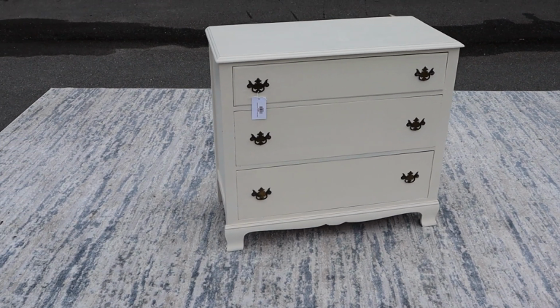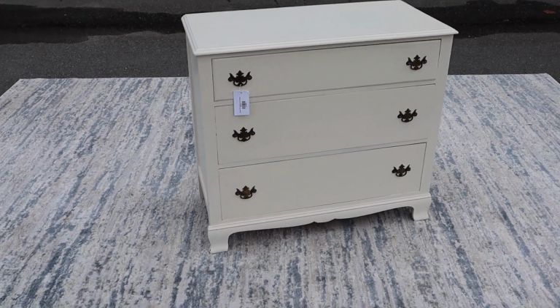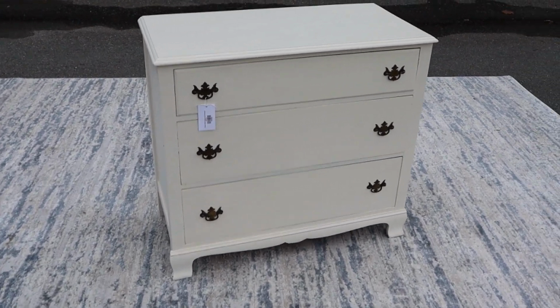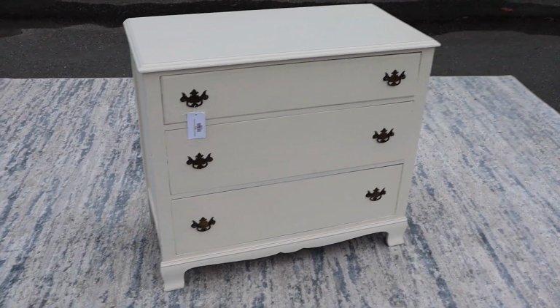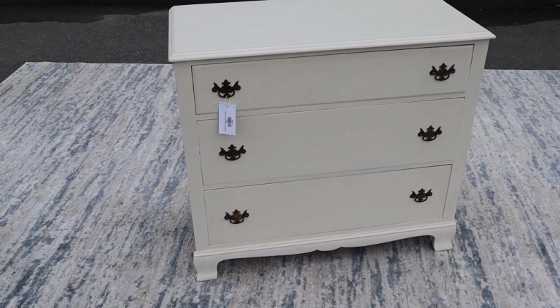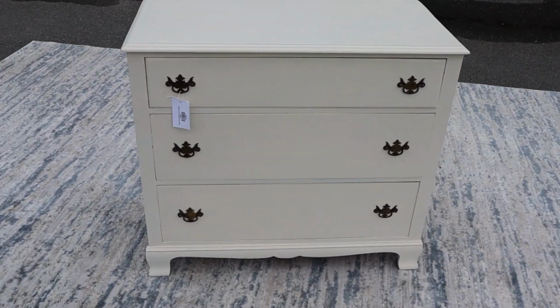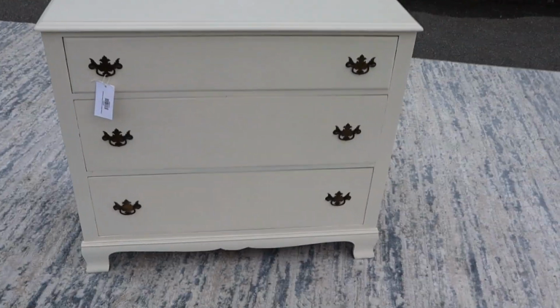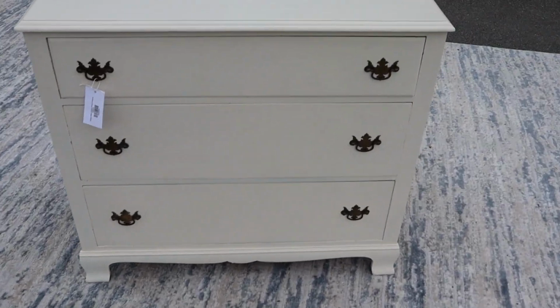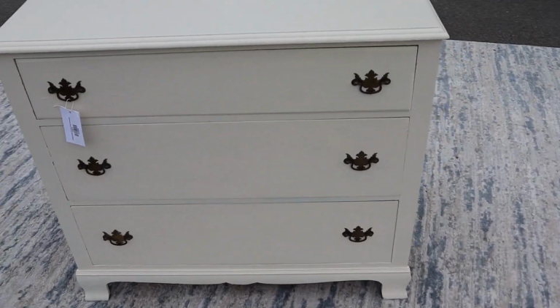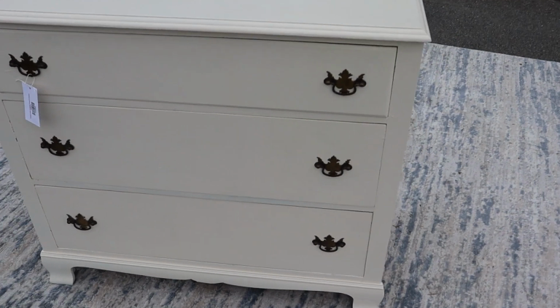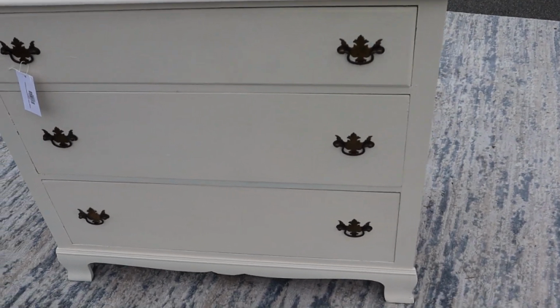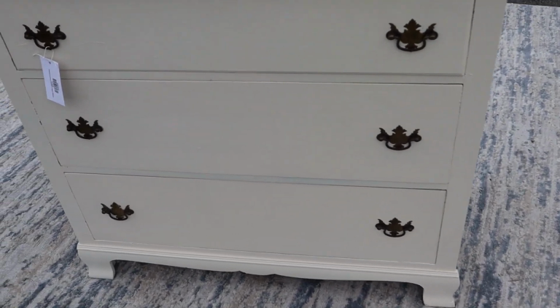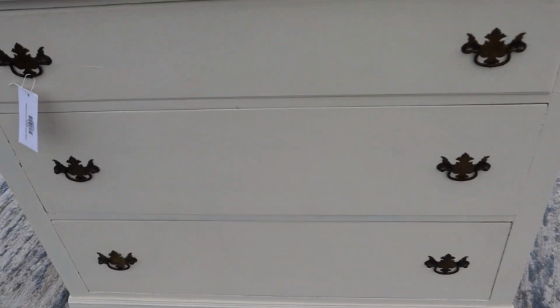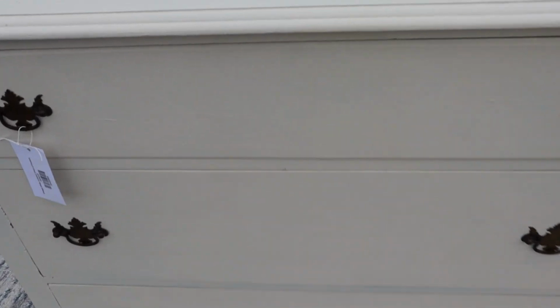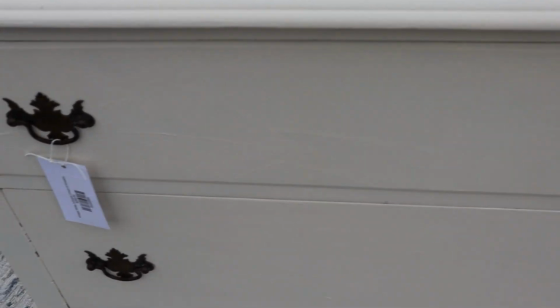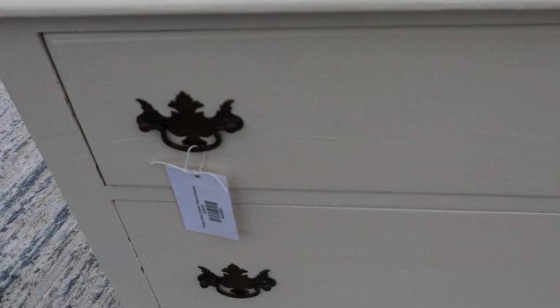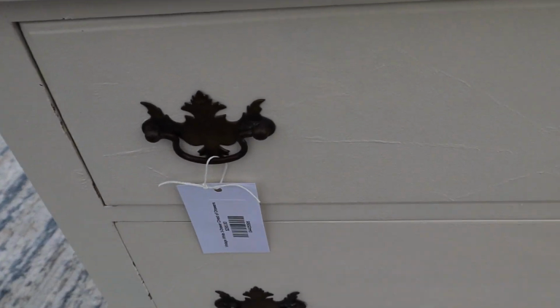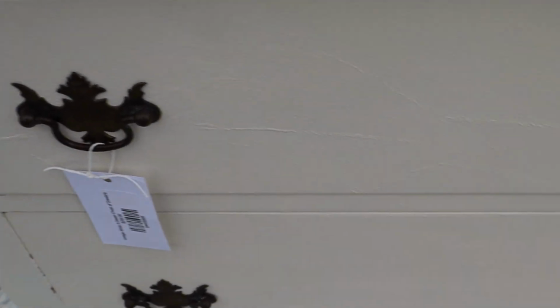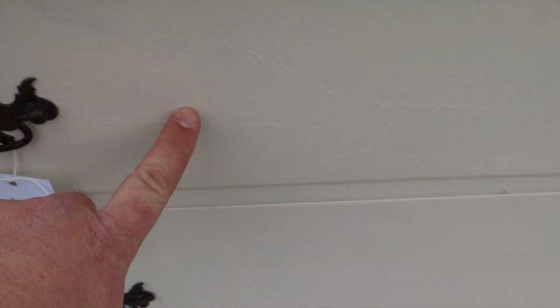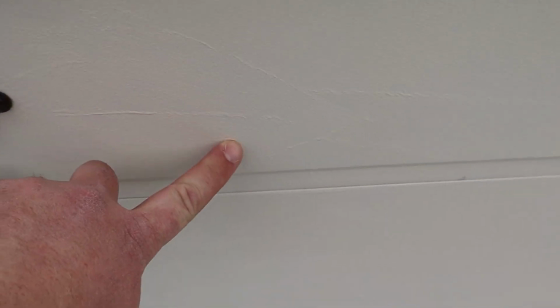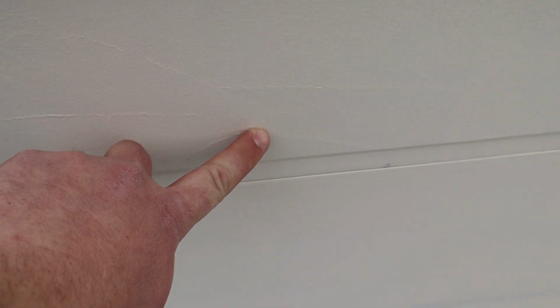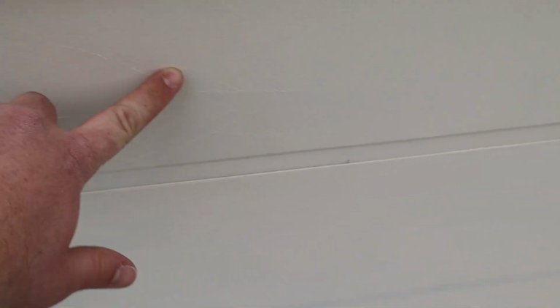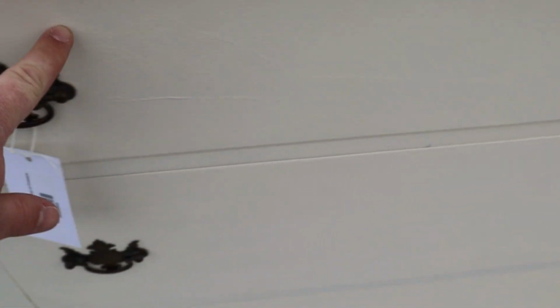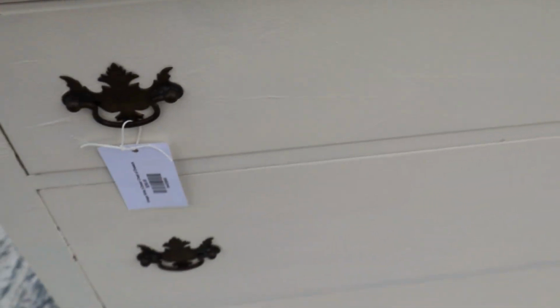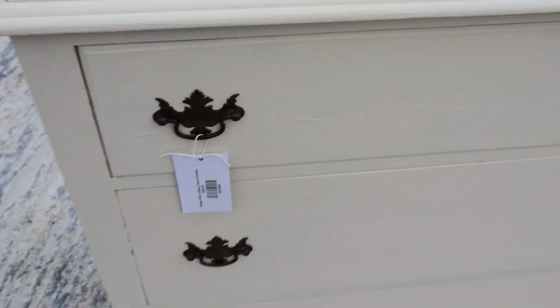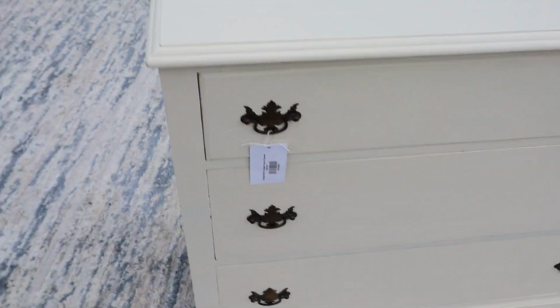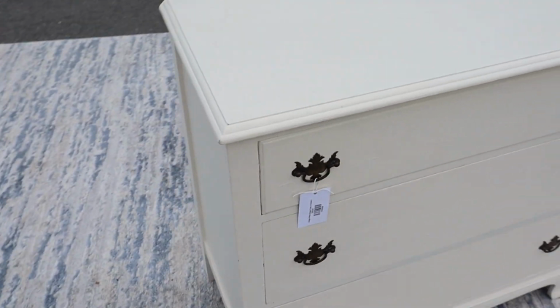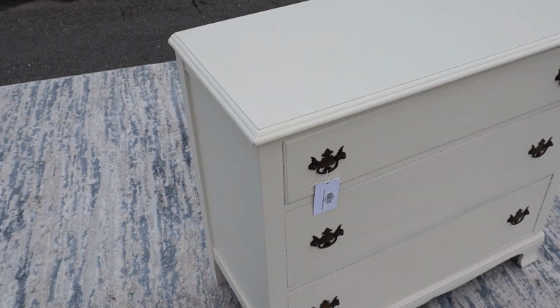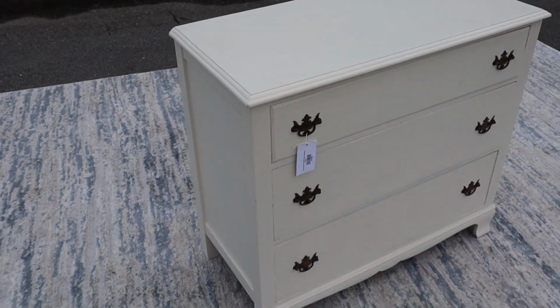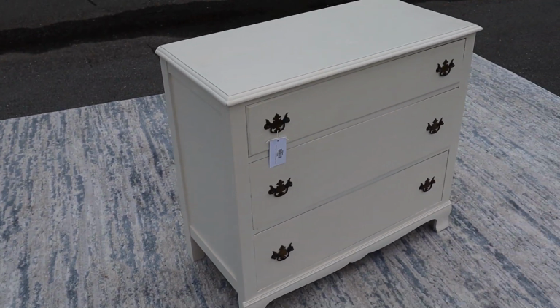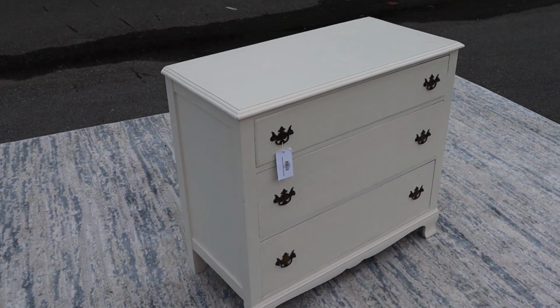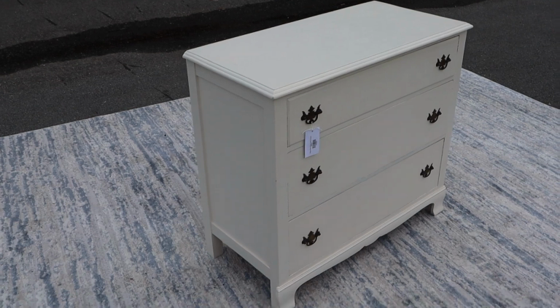Here's a nice little vintage three-drawer chest of drawers. This thing's in good shape. There are a little bit of brushstroke marks, as you can see as you get closer, but overall you've got three drawers.